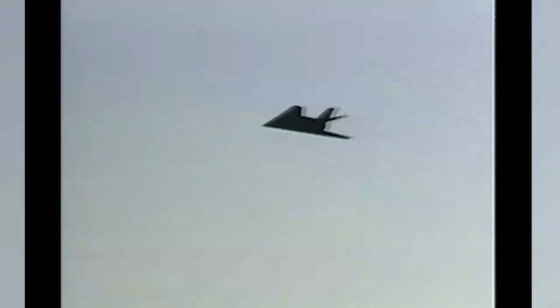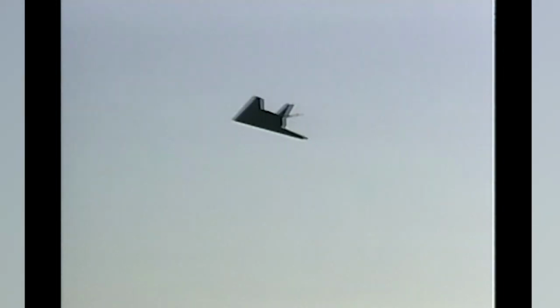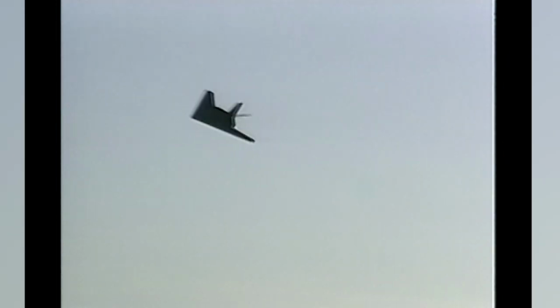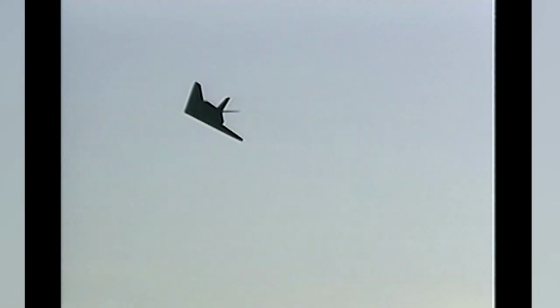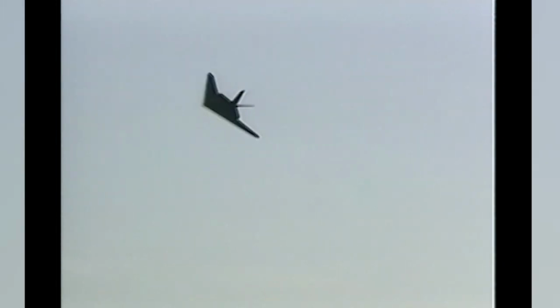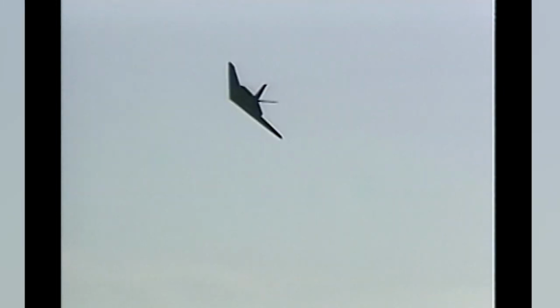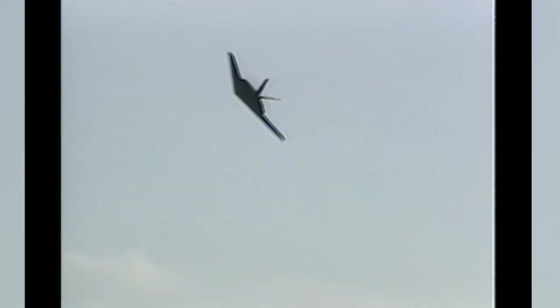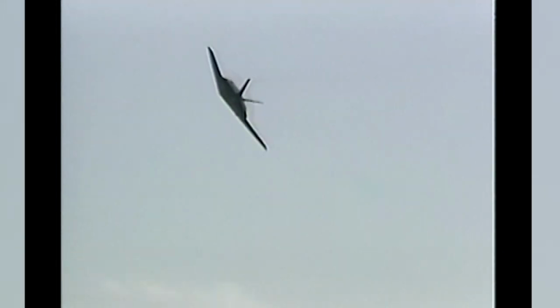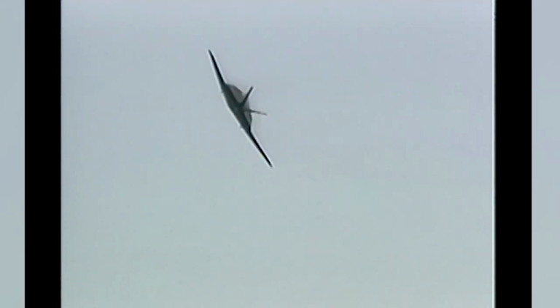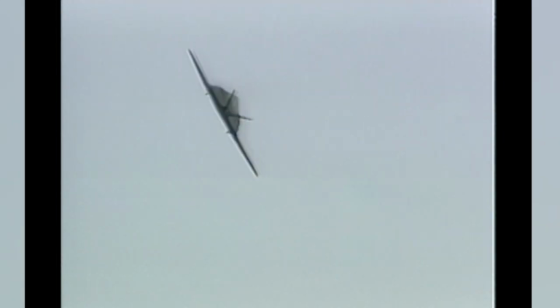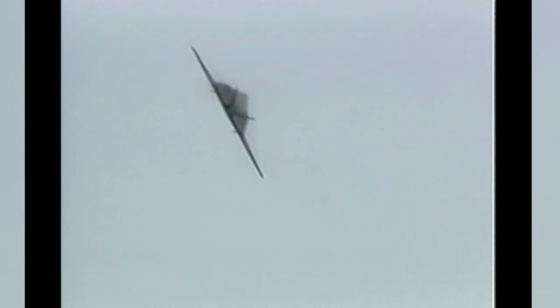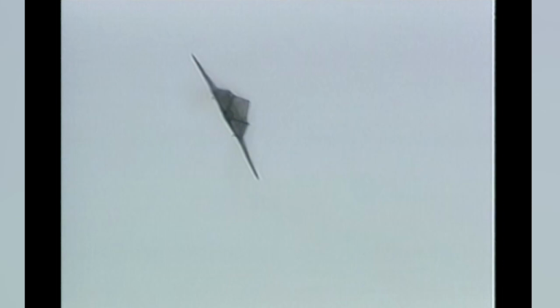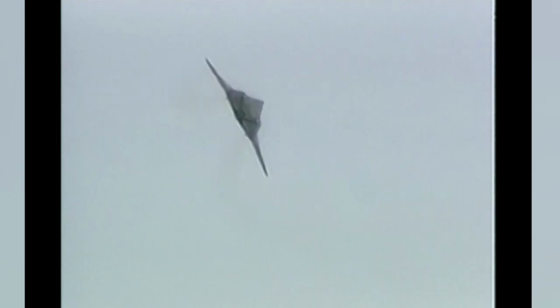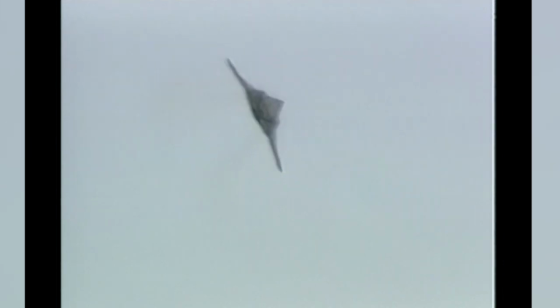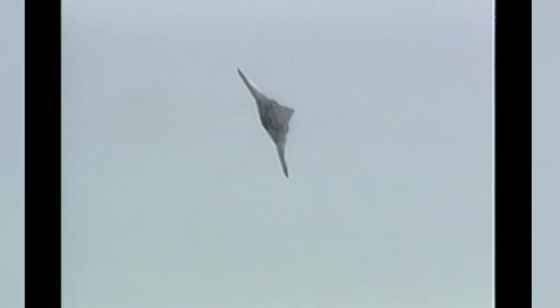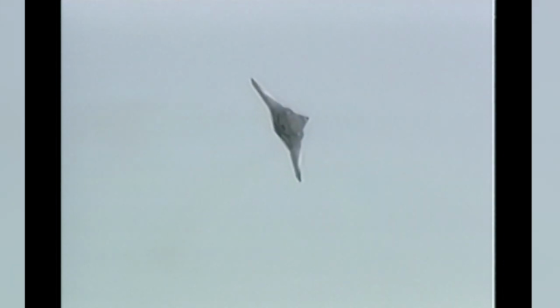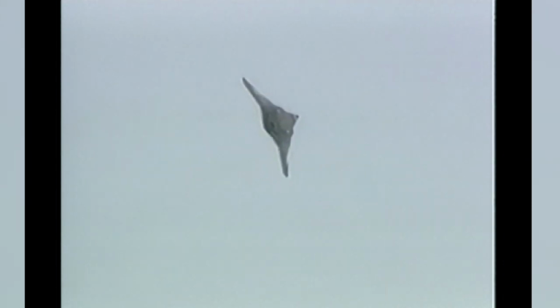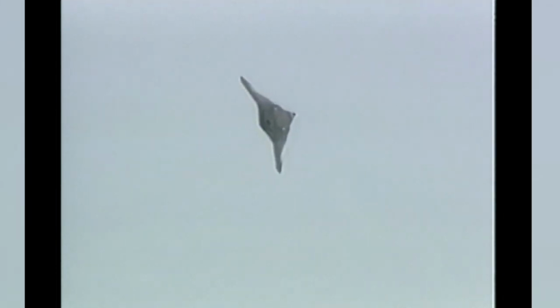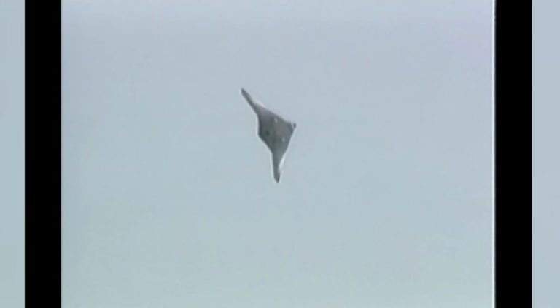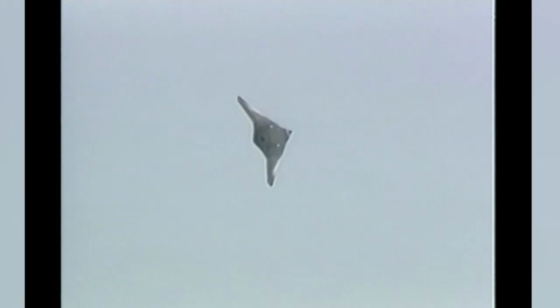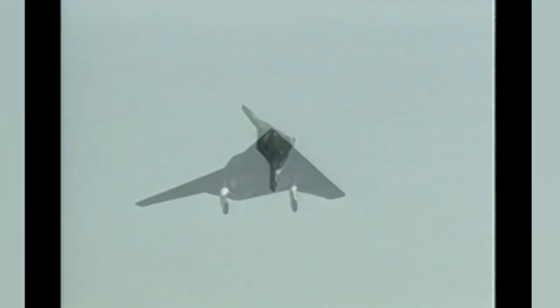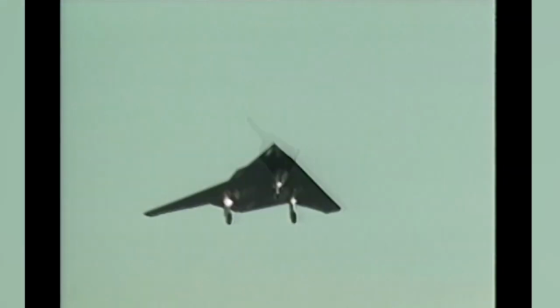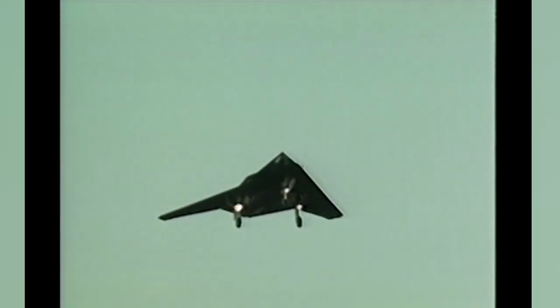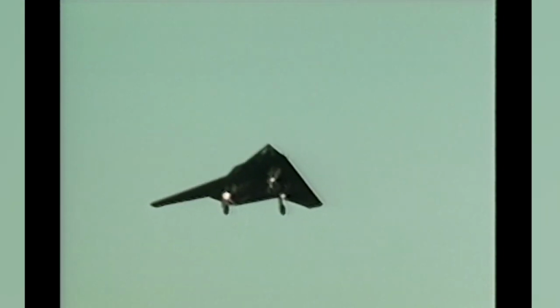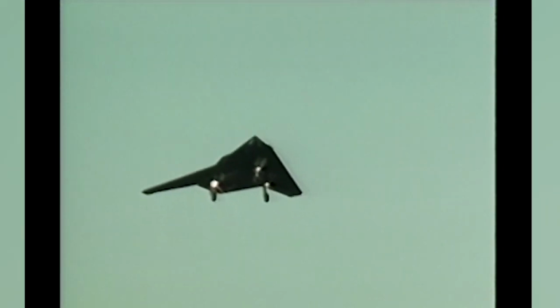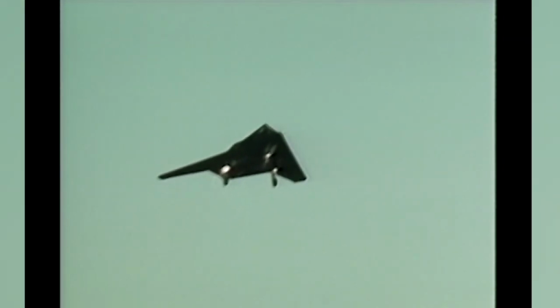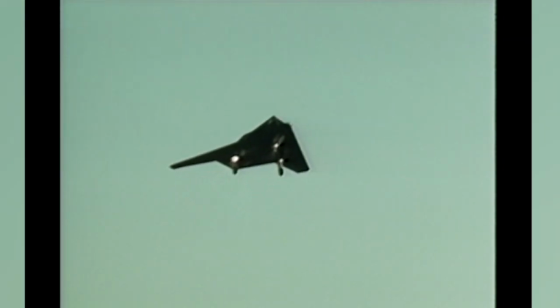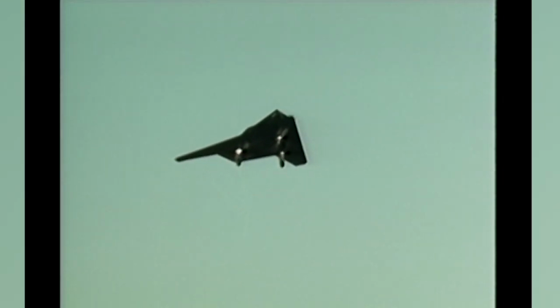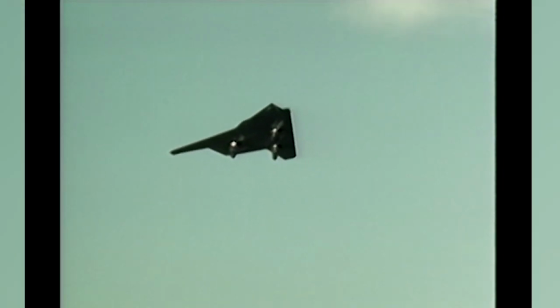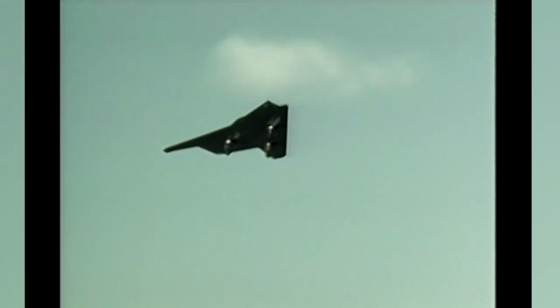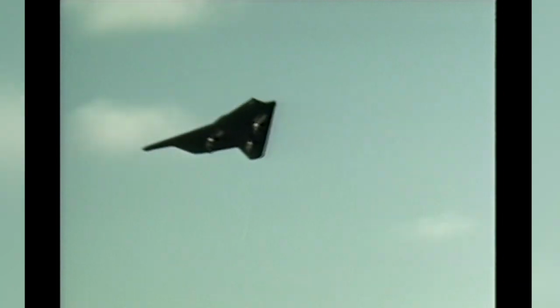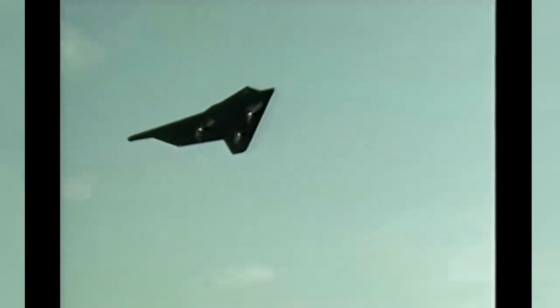The aircraft employs a digital flight control, or fly-by-wire flight control system — the same one the F-16 uses — so it gives us a very conventional feel and a very honest feel as far as flying the airplane goes.